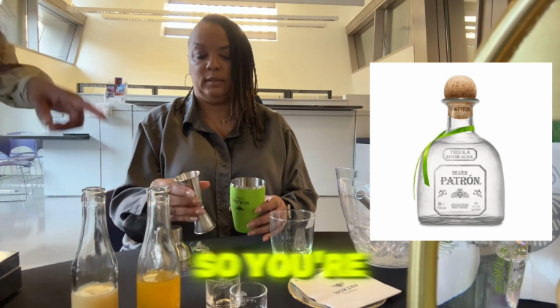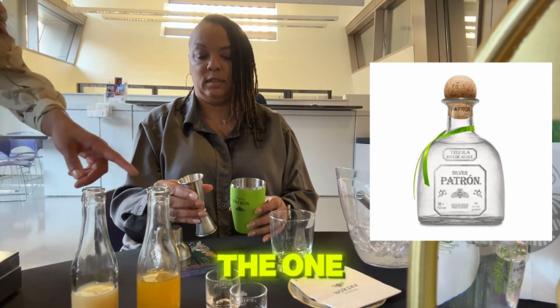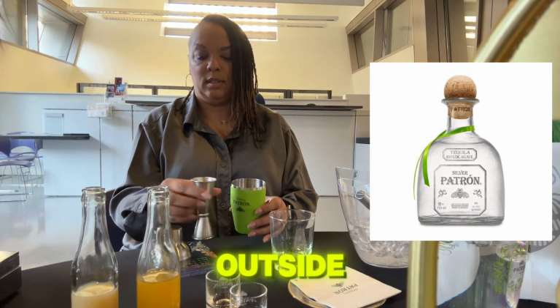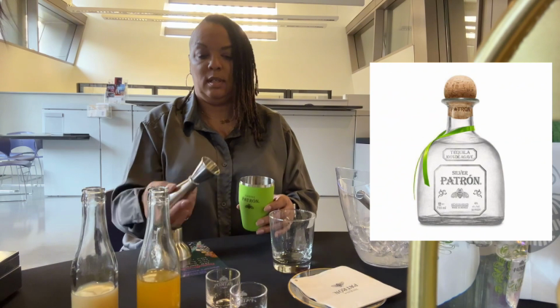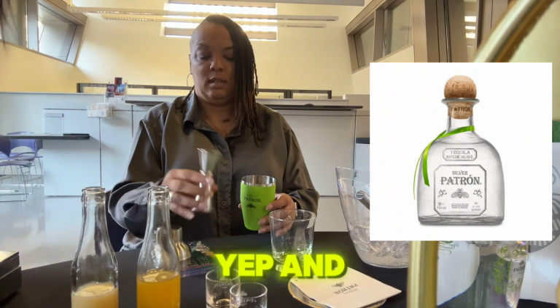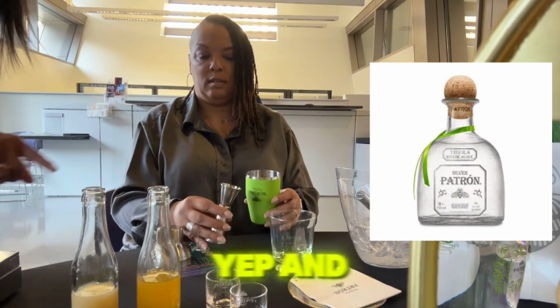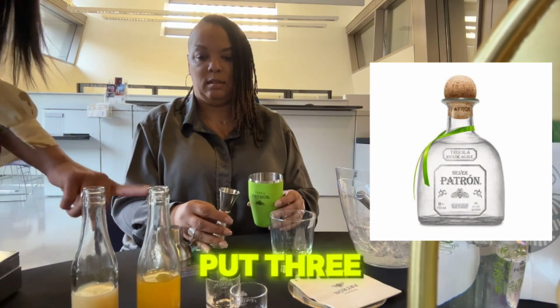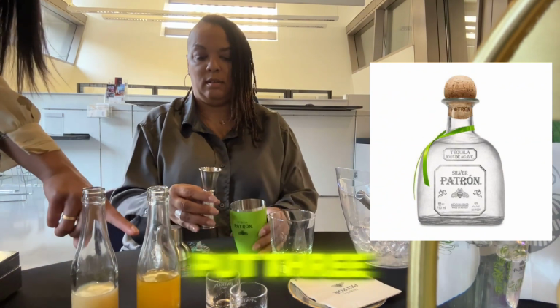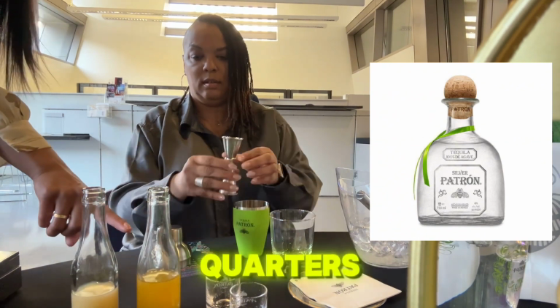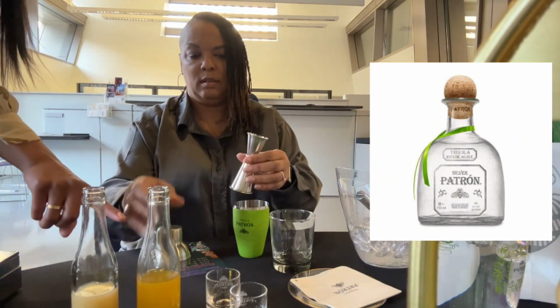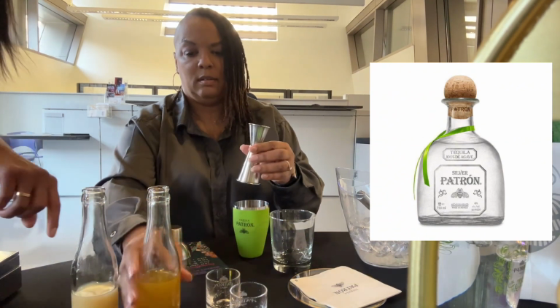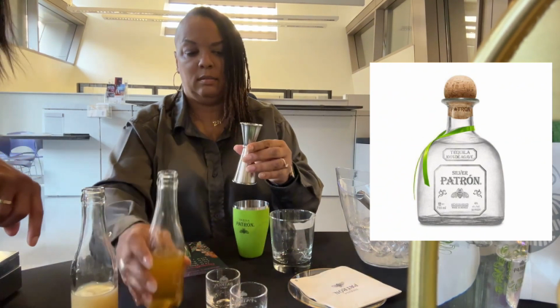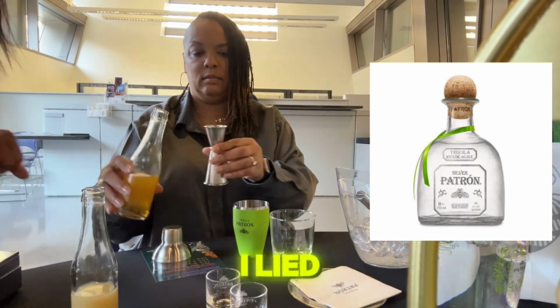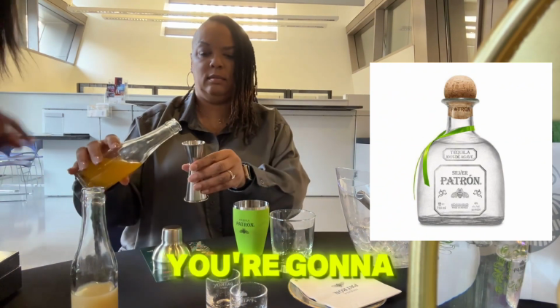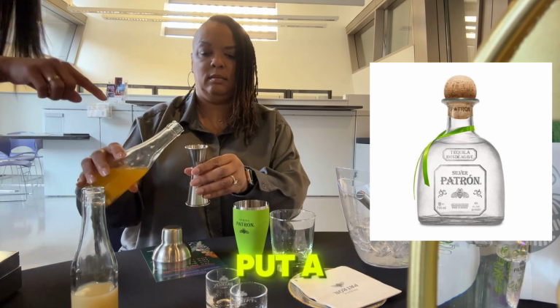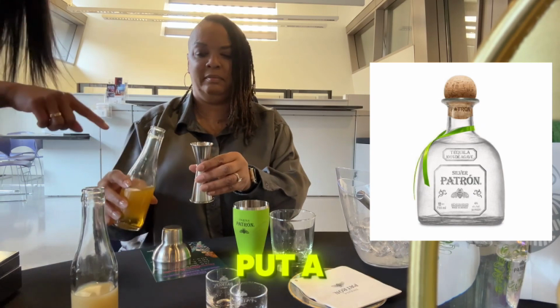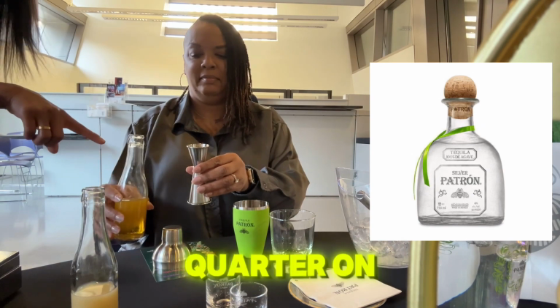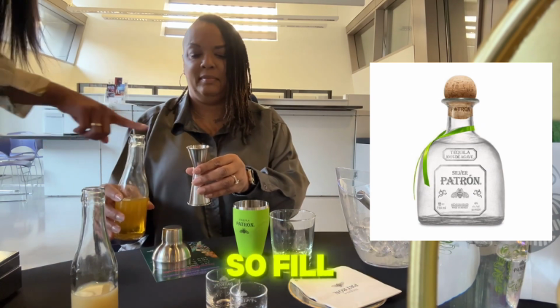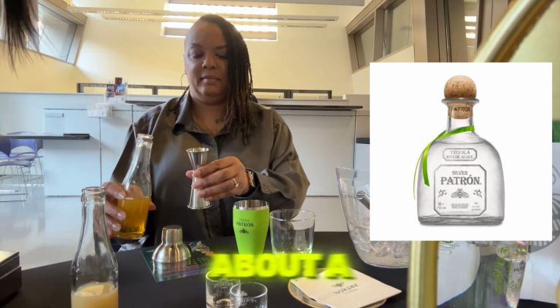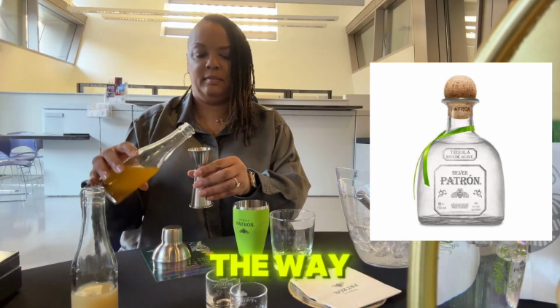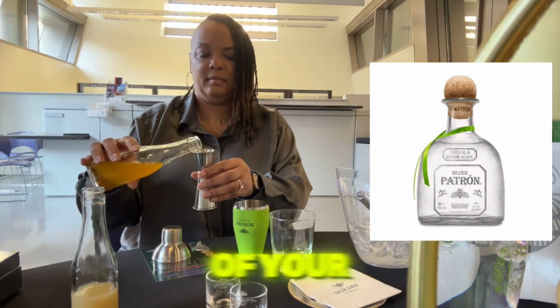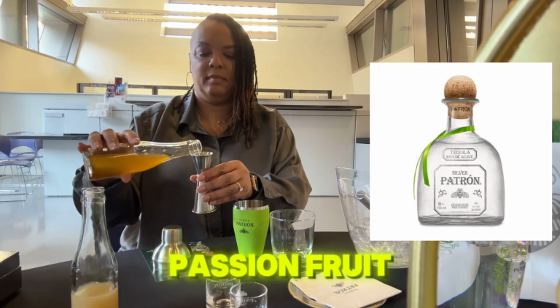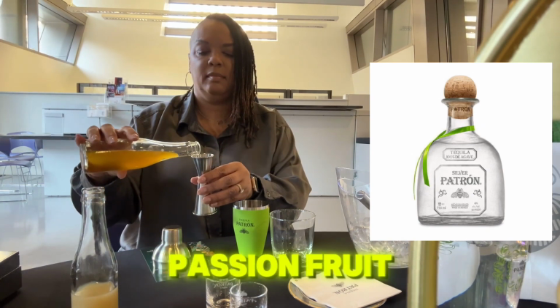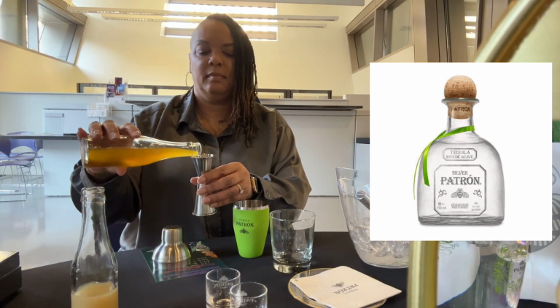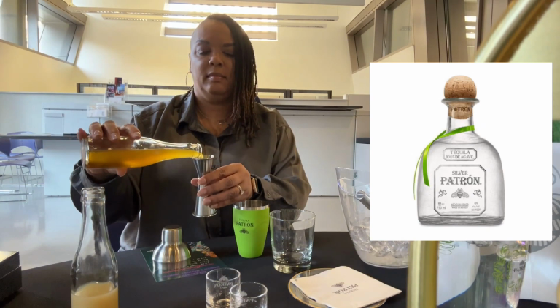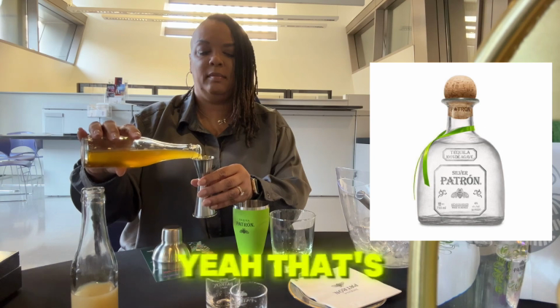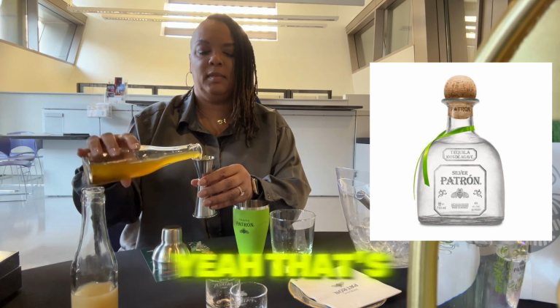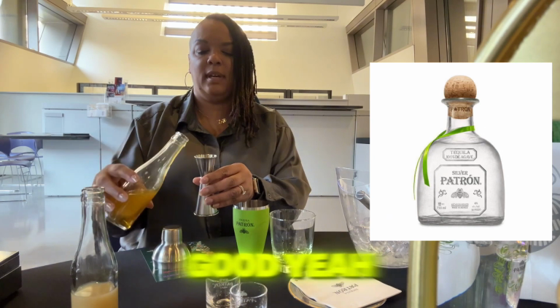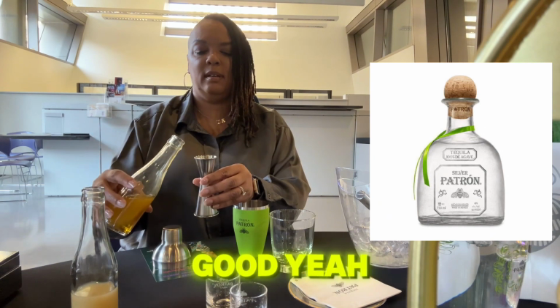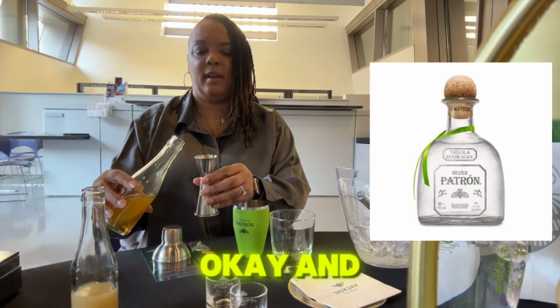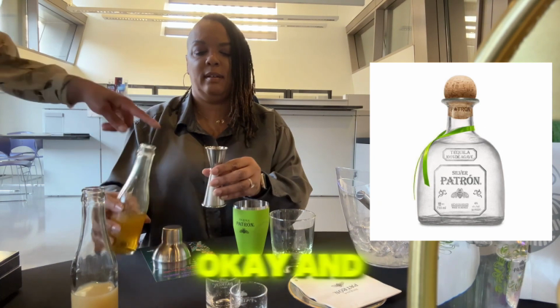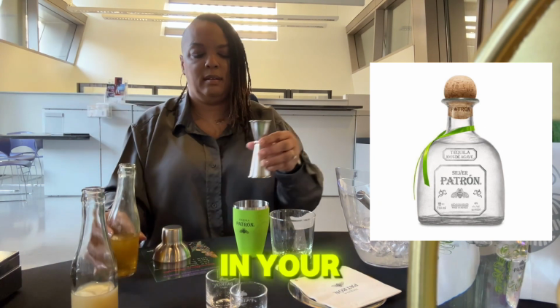You're going to use the one-ounce side — actually, you're going to put a quarter ounce, so fill it up about a quarter of the way with your passion fruit, and throw it in your drink.